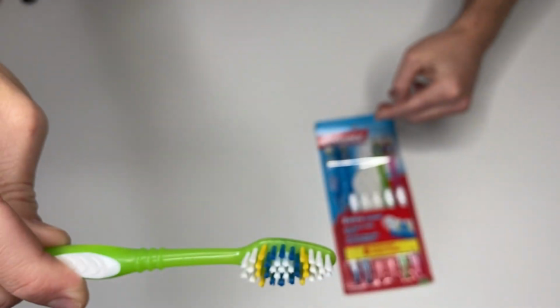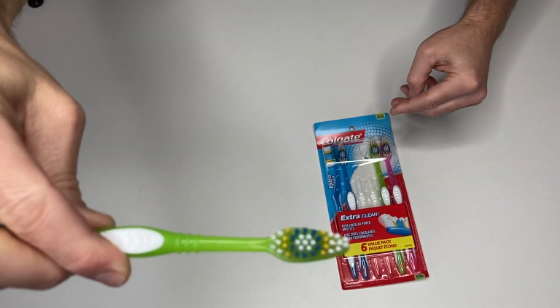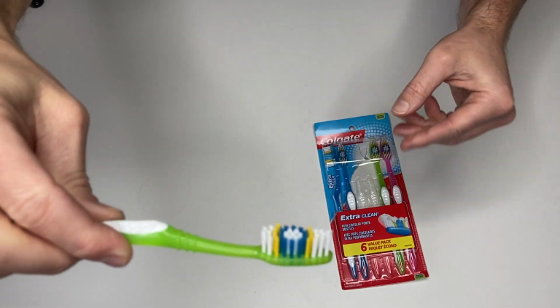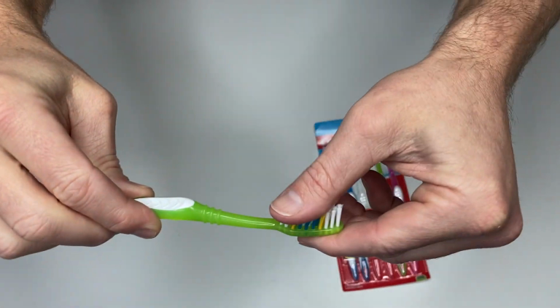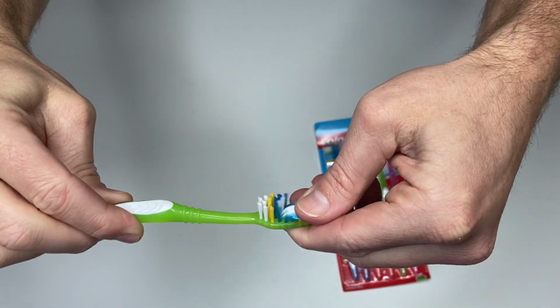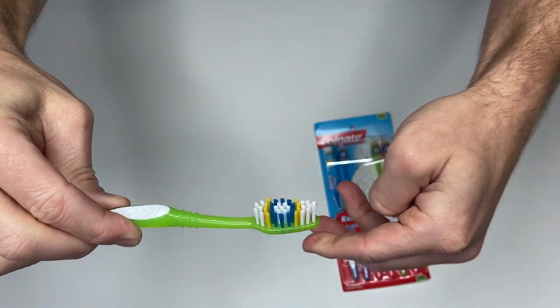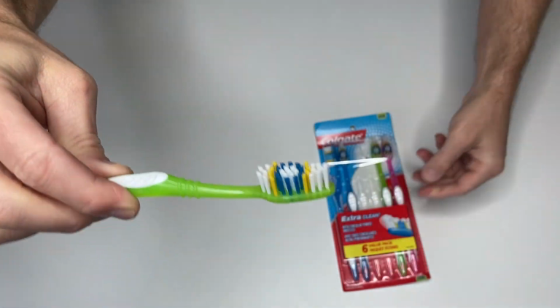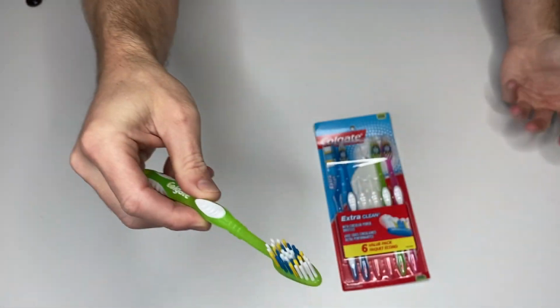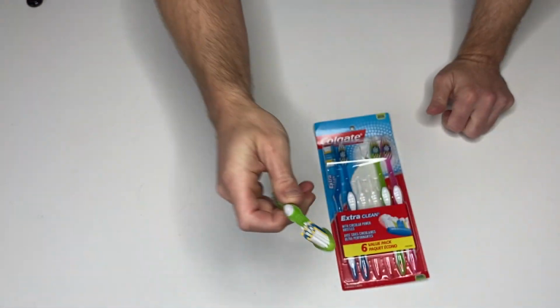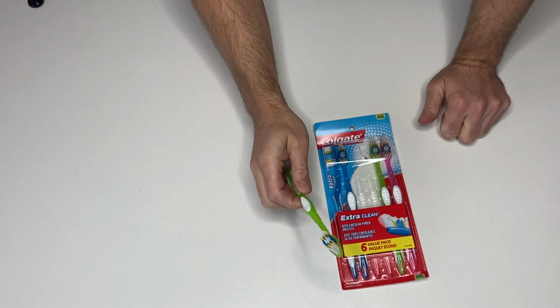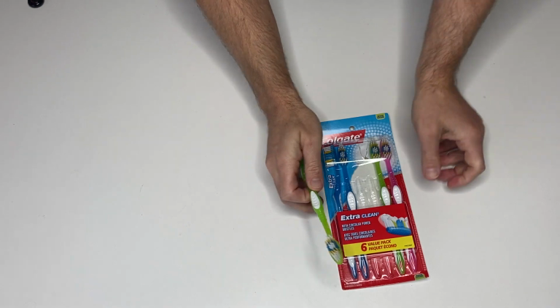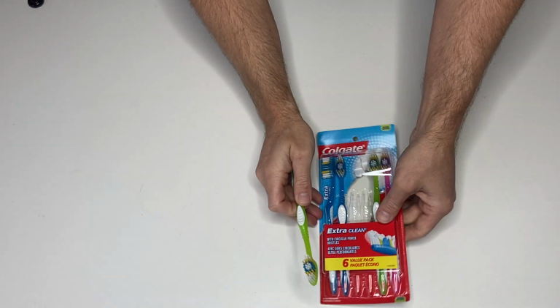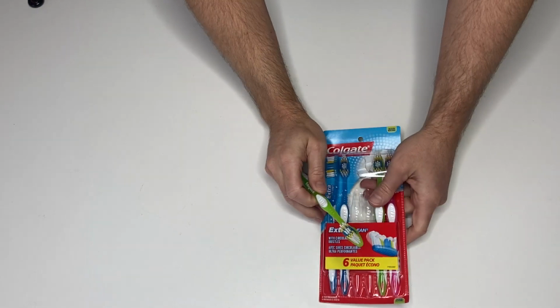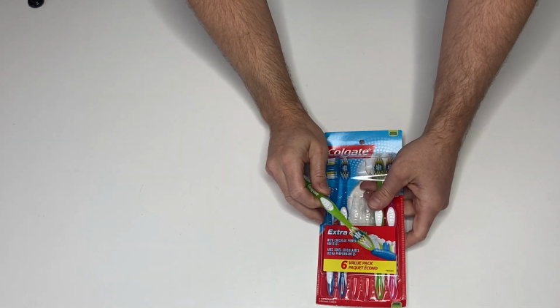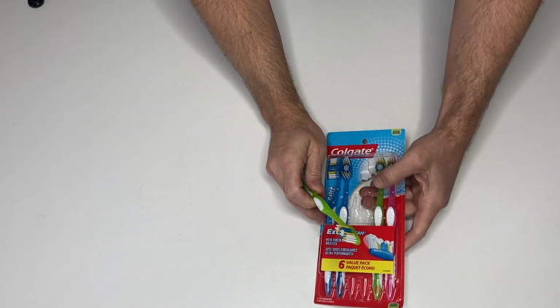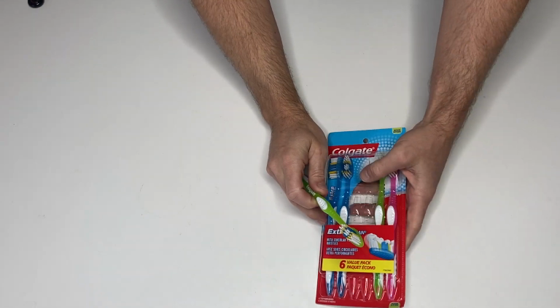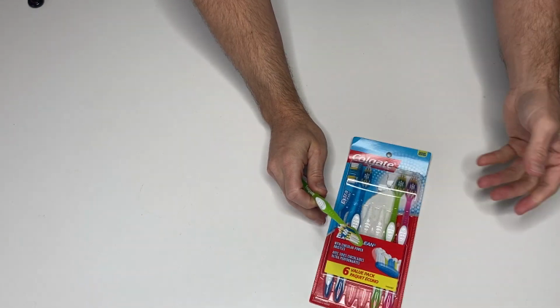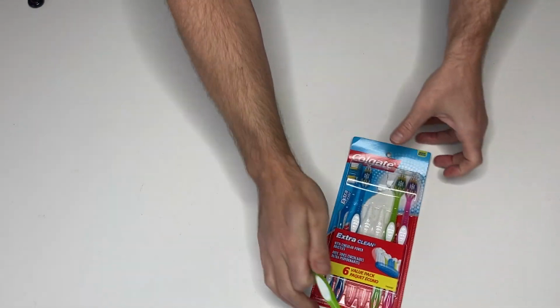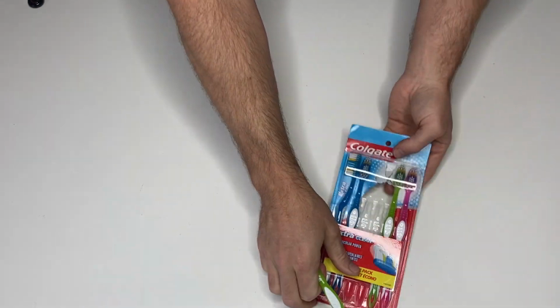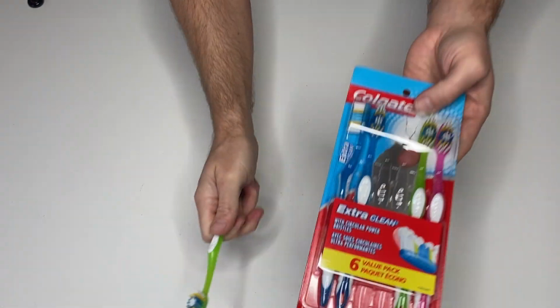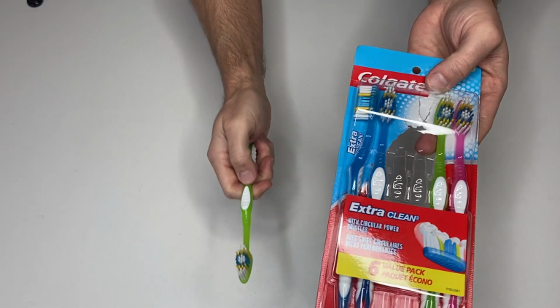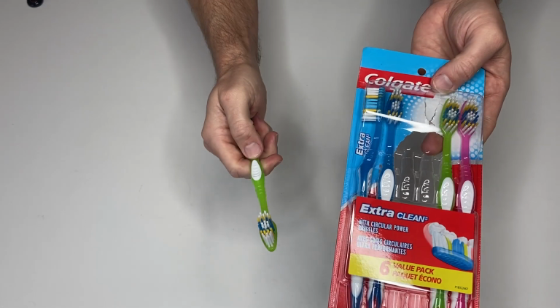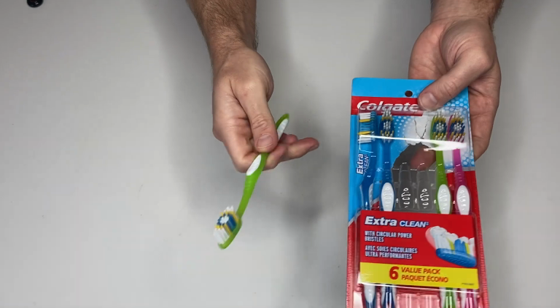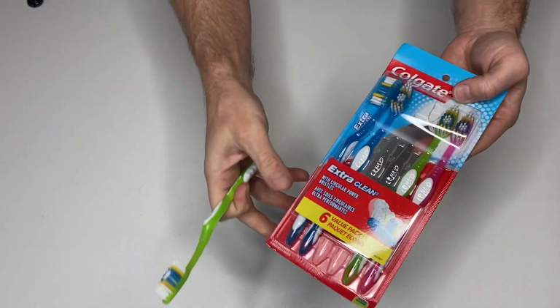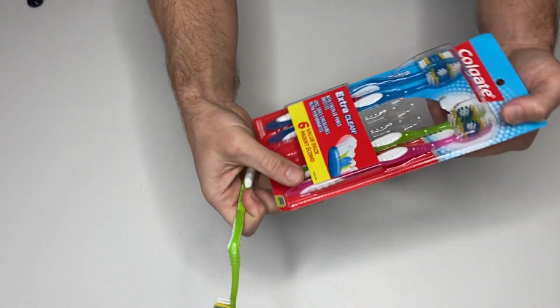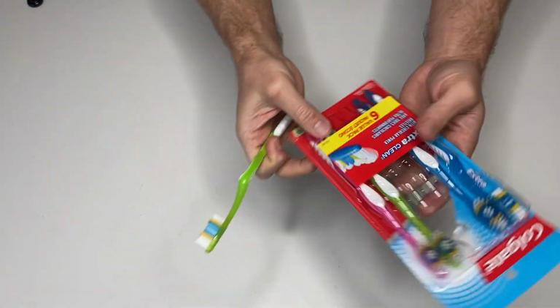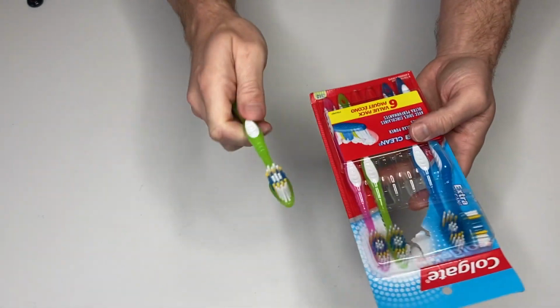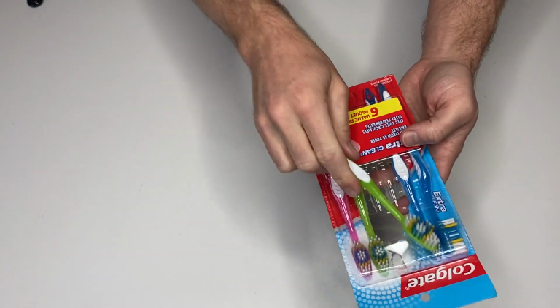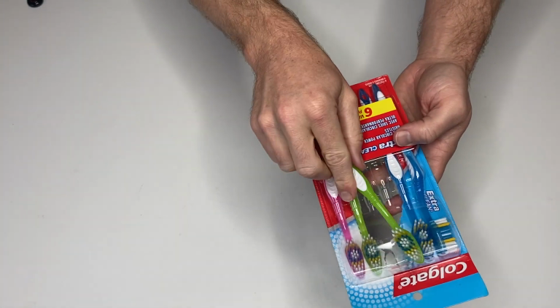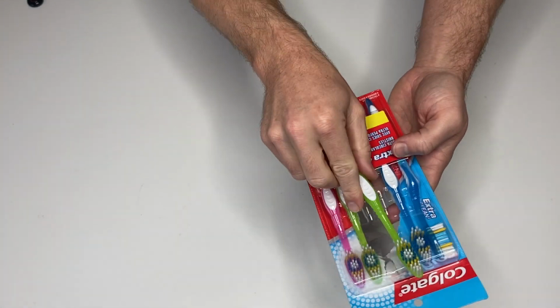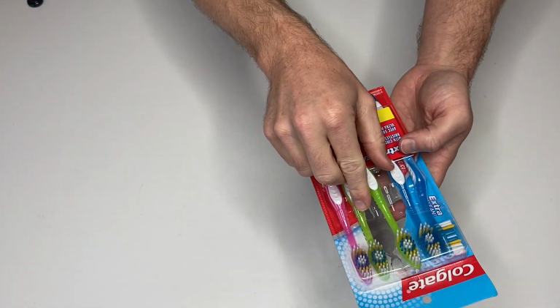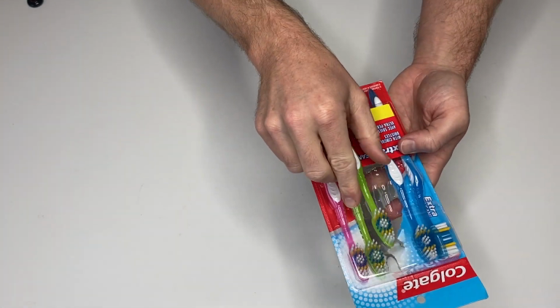I used to use an electric toothbrush, but I just can't keep it charged and I travel so much that these are just easier for me. They work really well — if you can handle the medium bristles, these are definitely the ones to get.